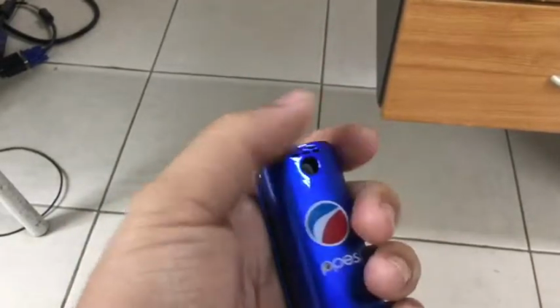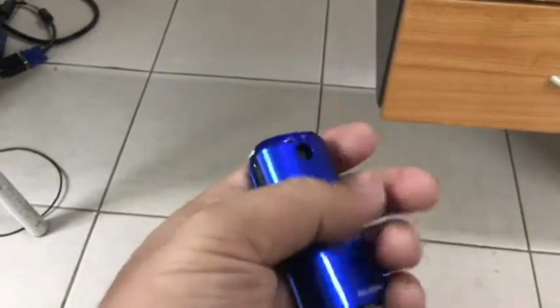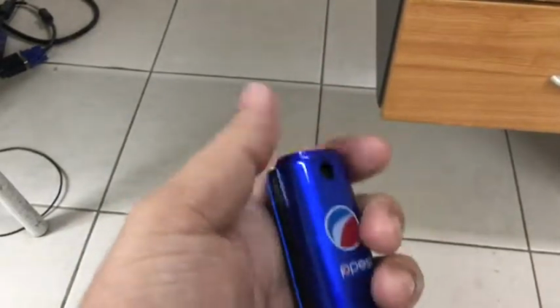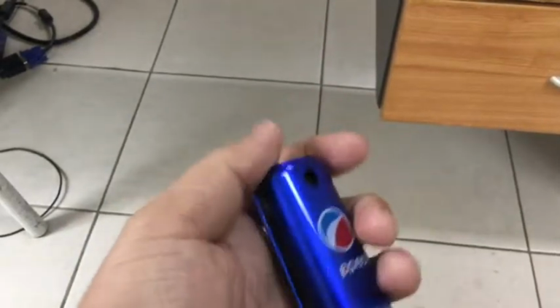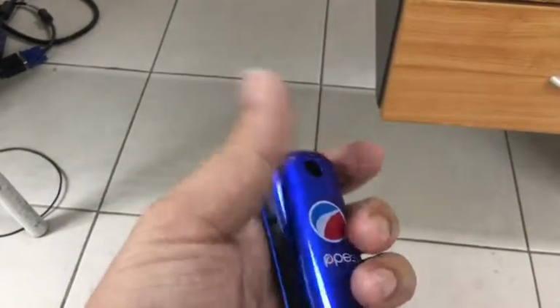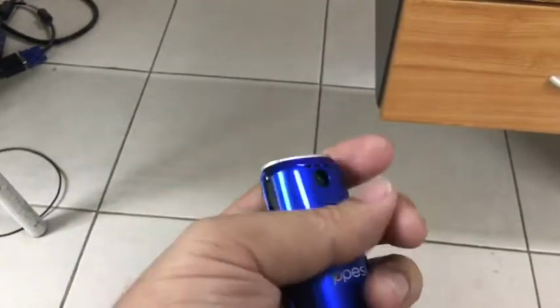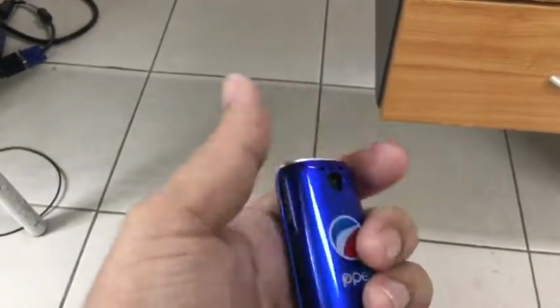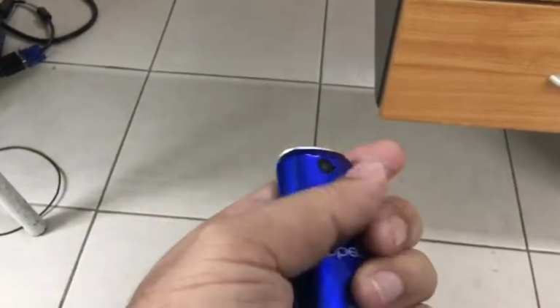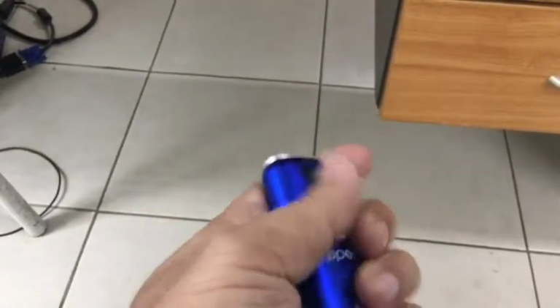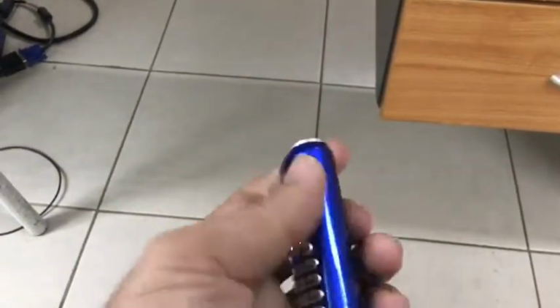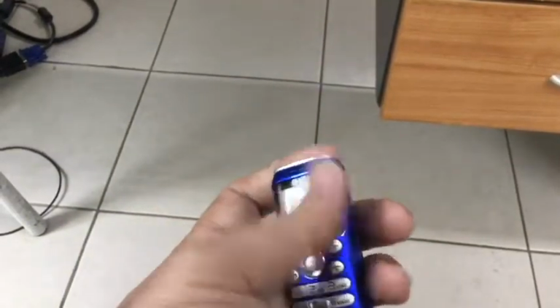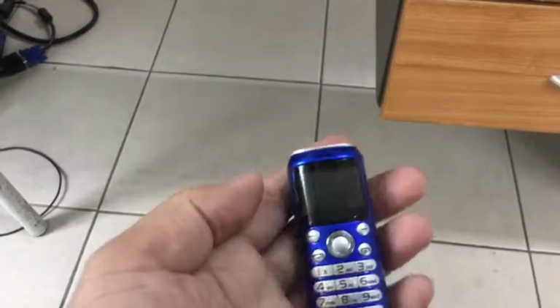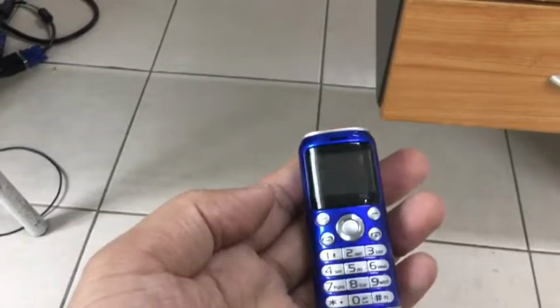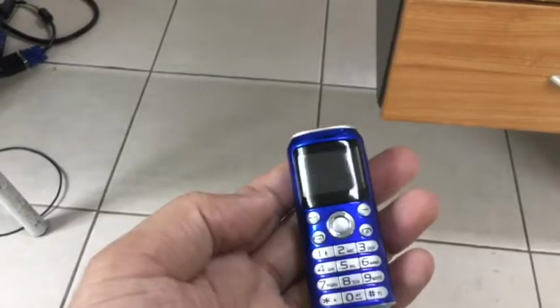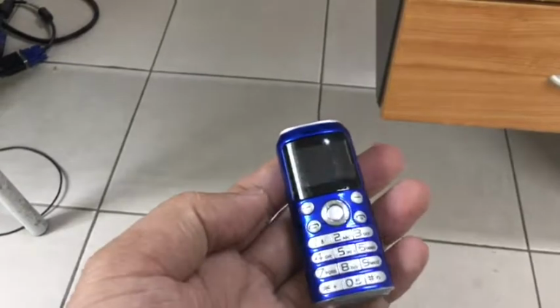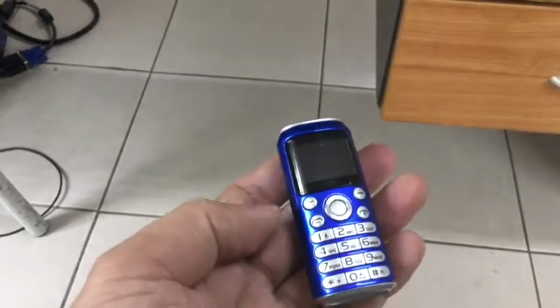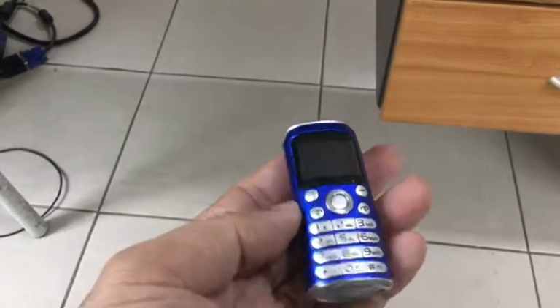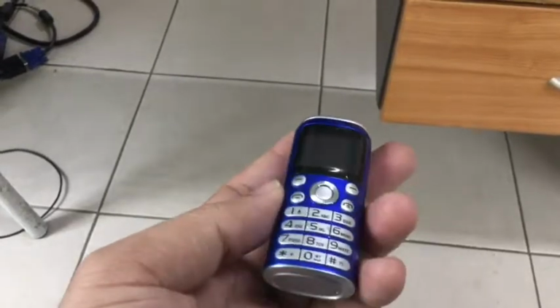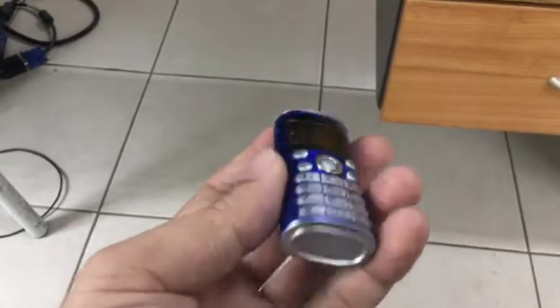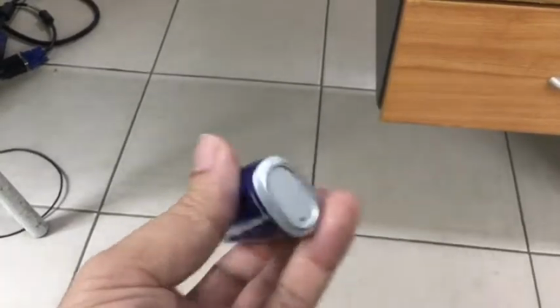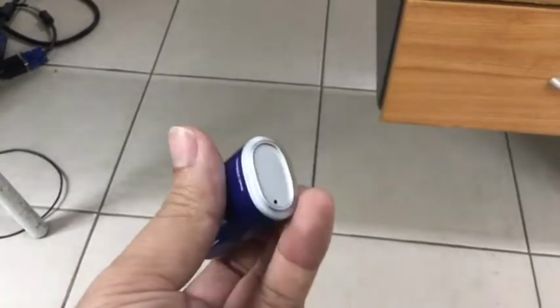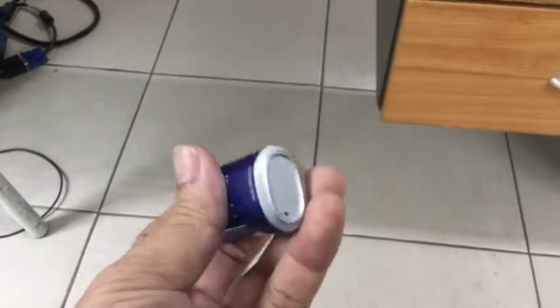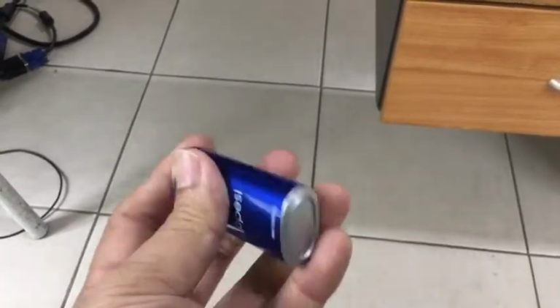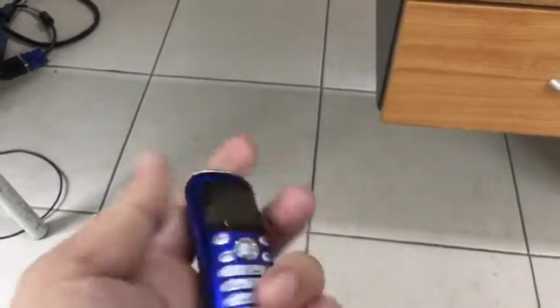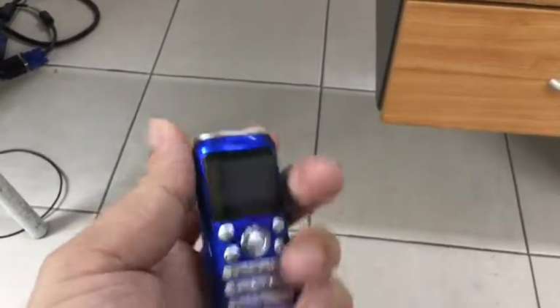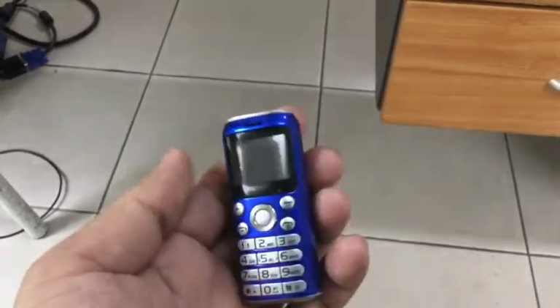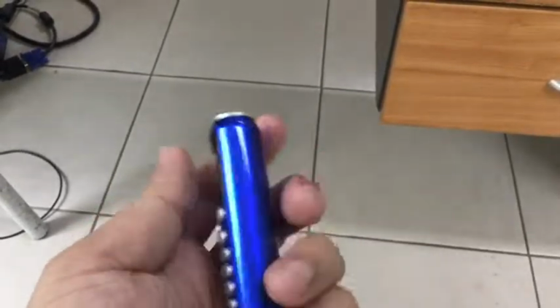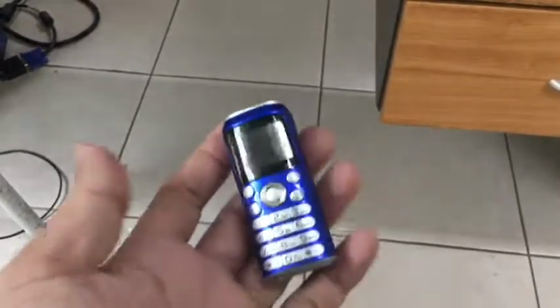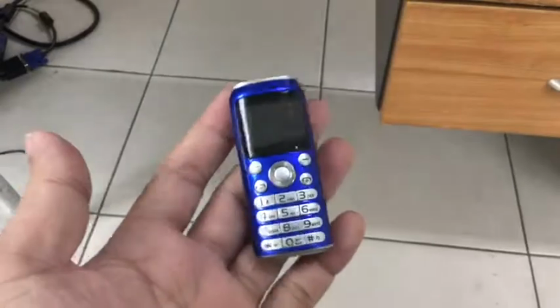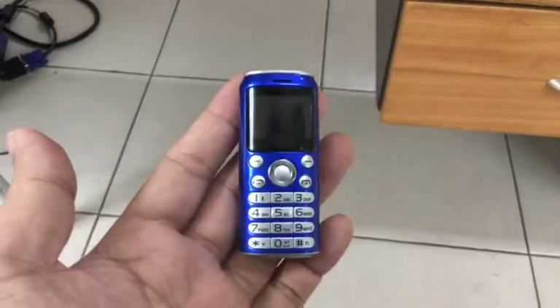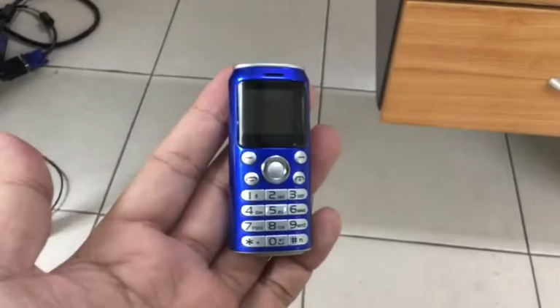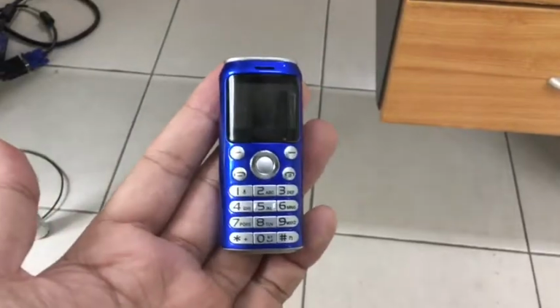You can put two SIM cards inside under the battery. You can put this in your pocket and you cannot feel anything at all — it's tiny and it works. This is from China.